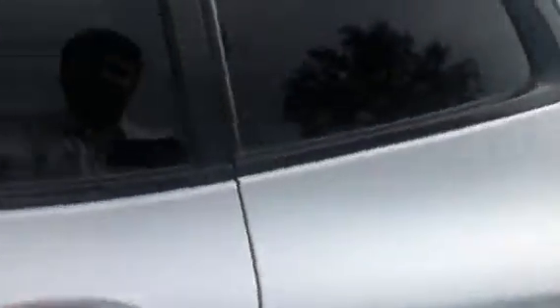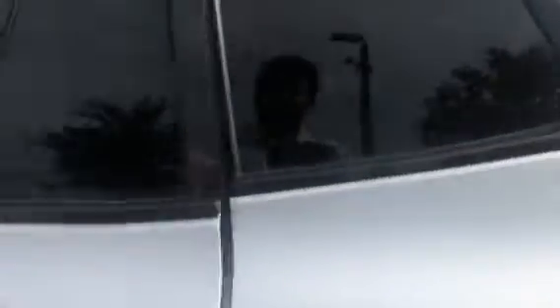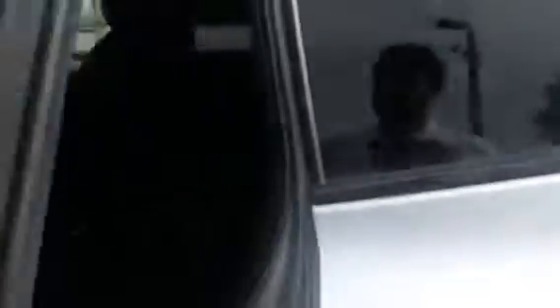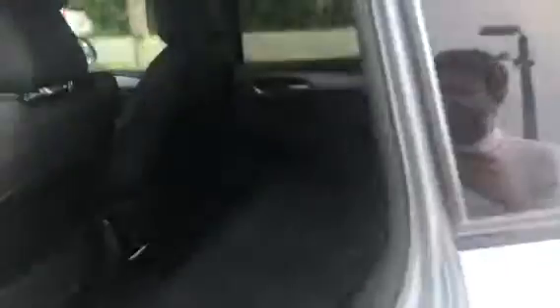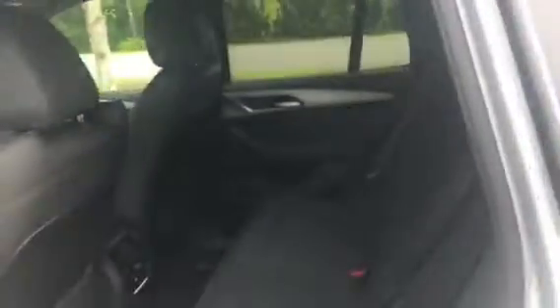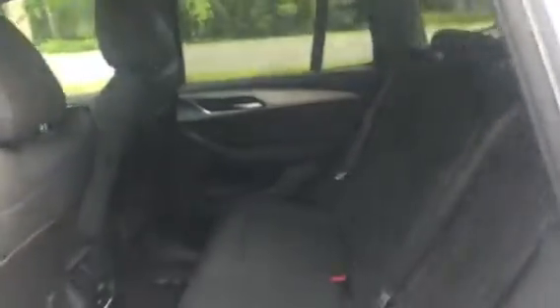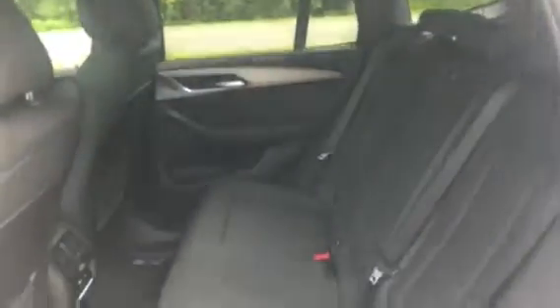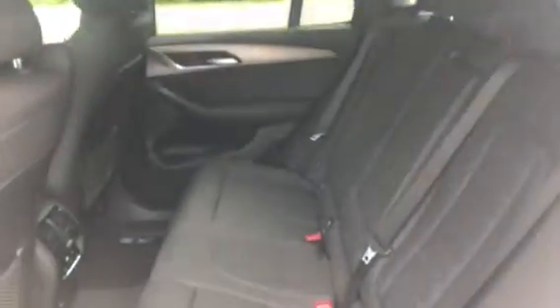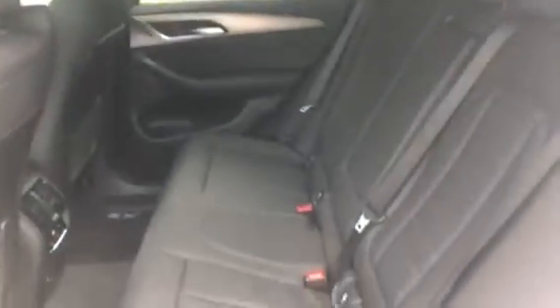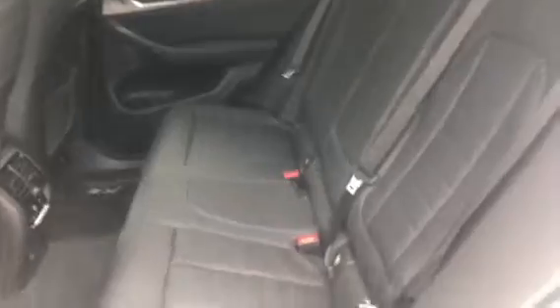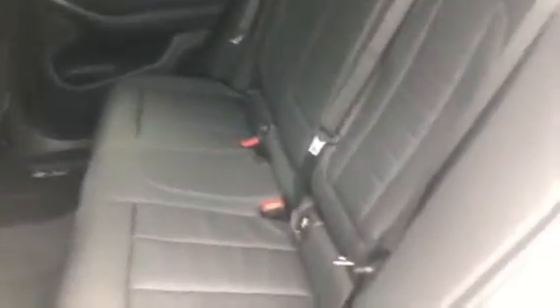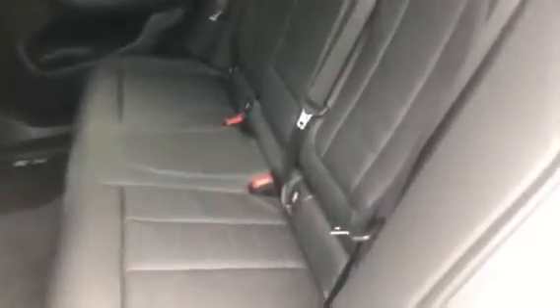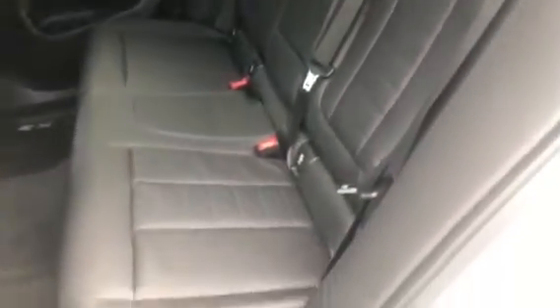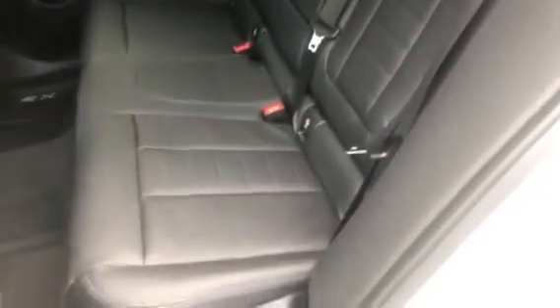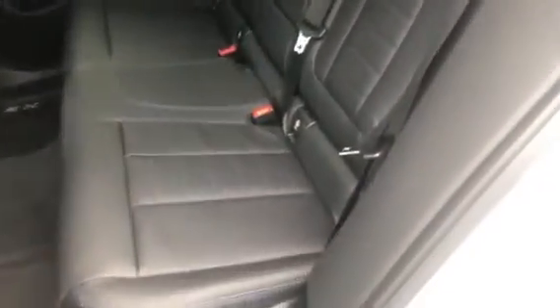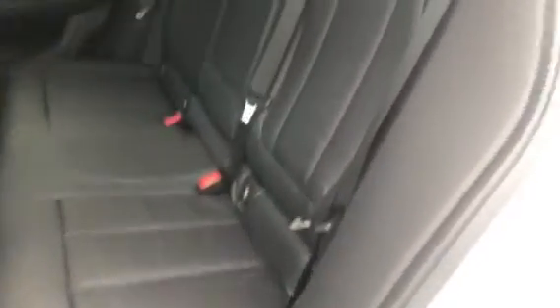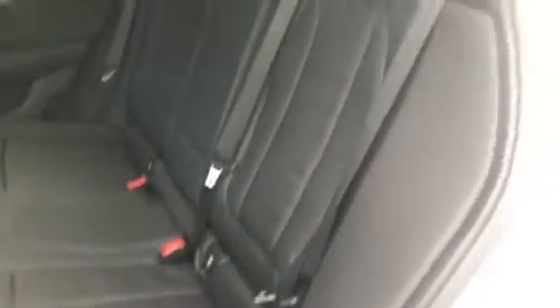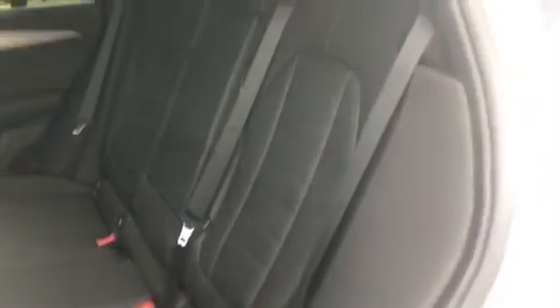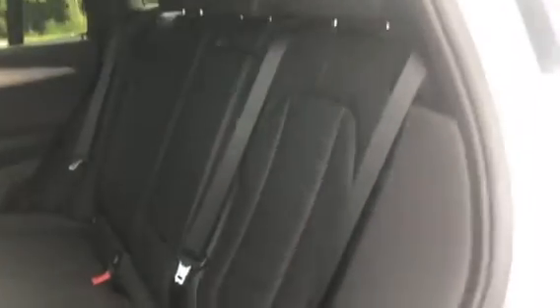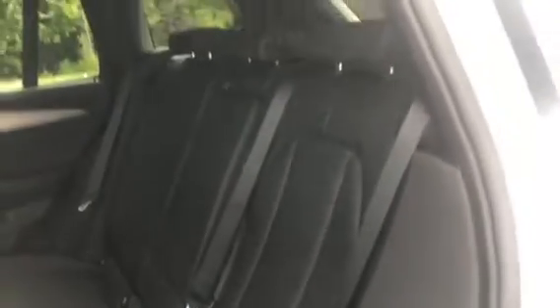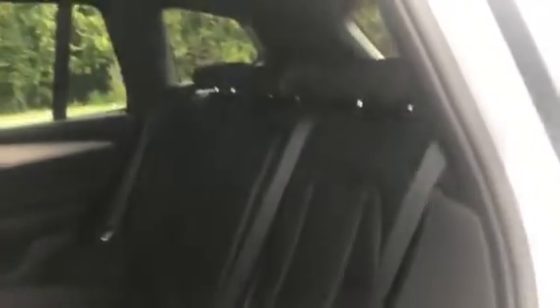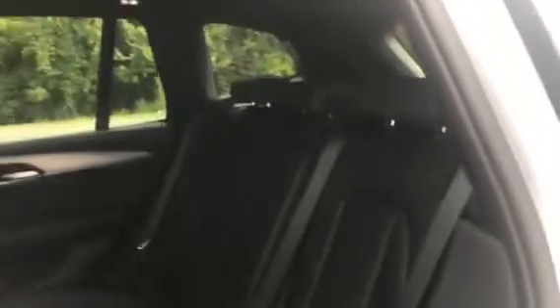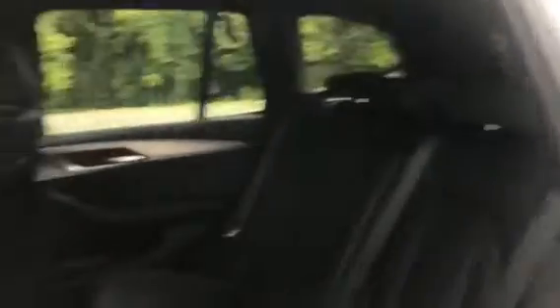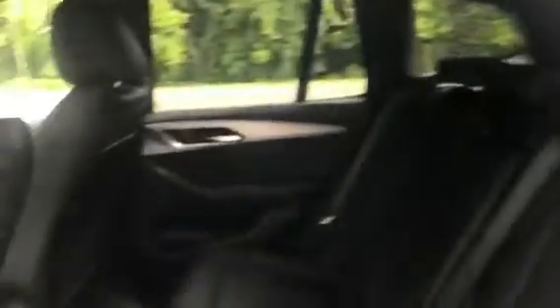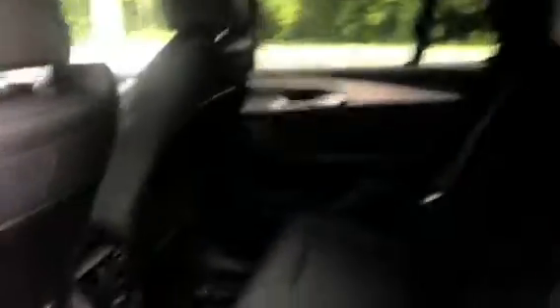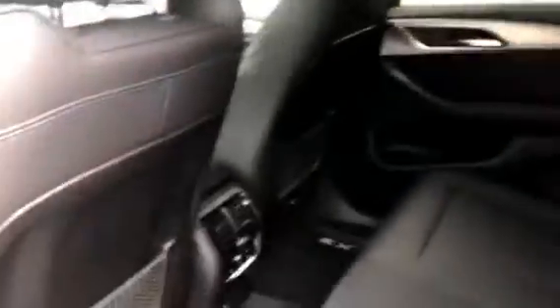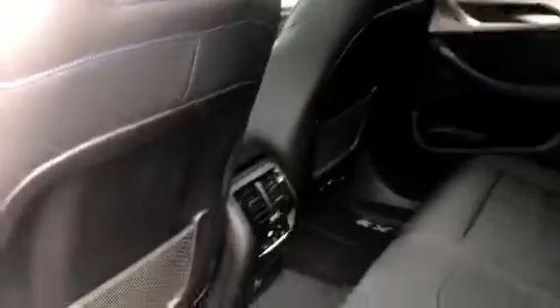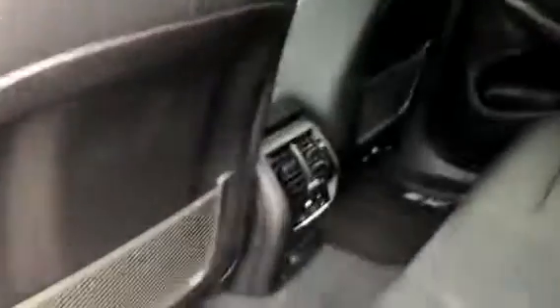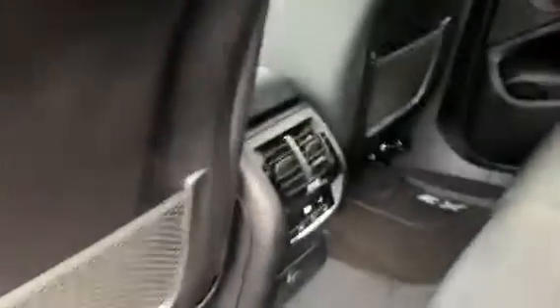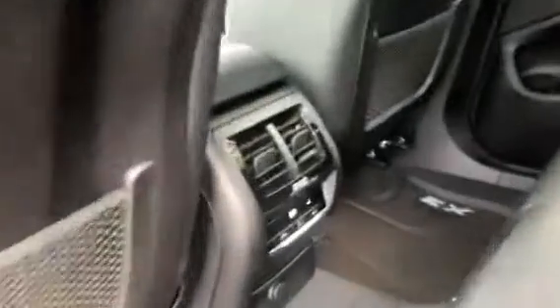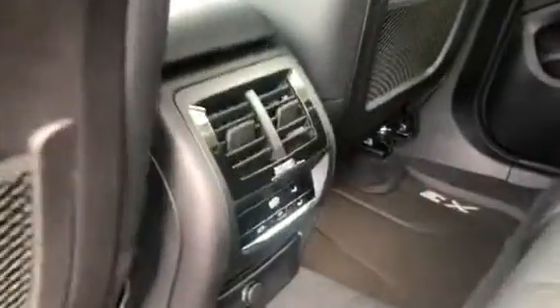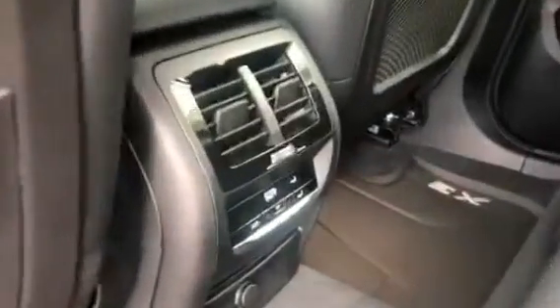Really quickly I want to show you the back seats — that beautiful blue stitching. And we have the rear climate controls right here.